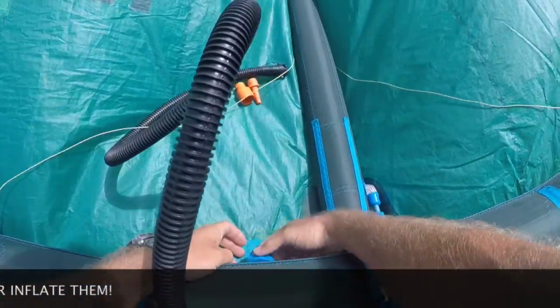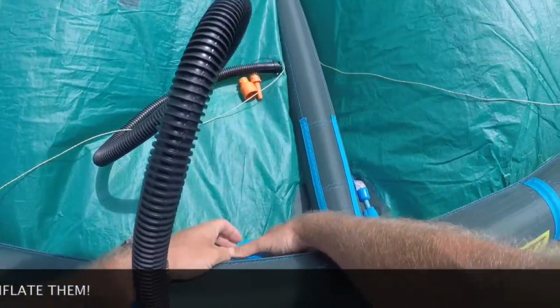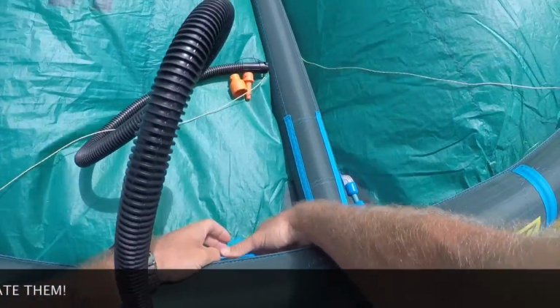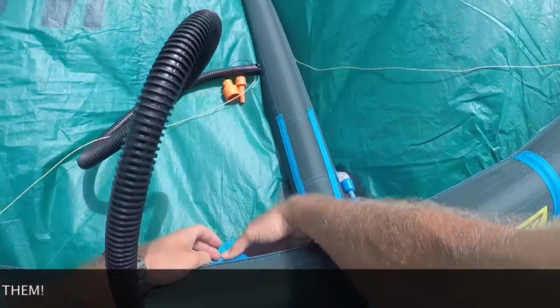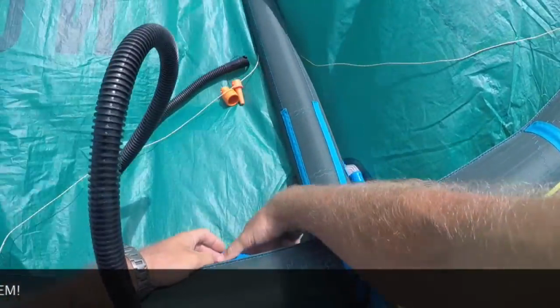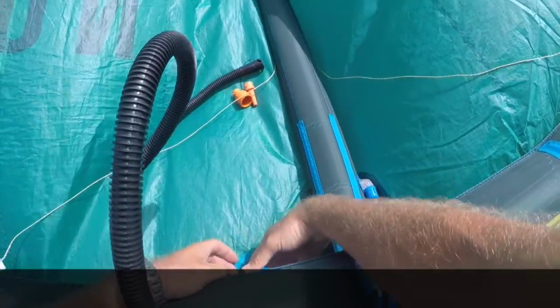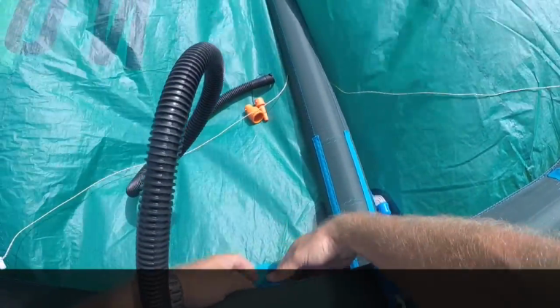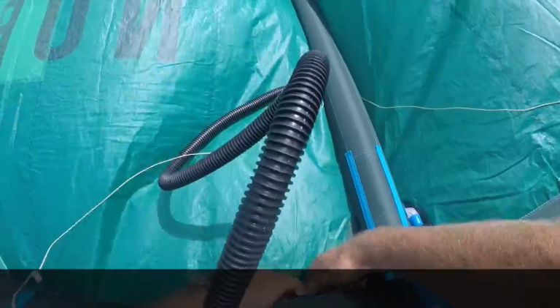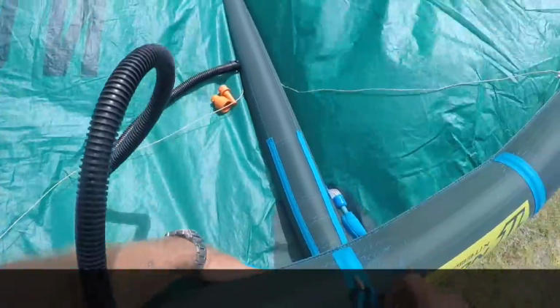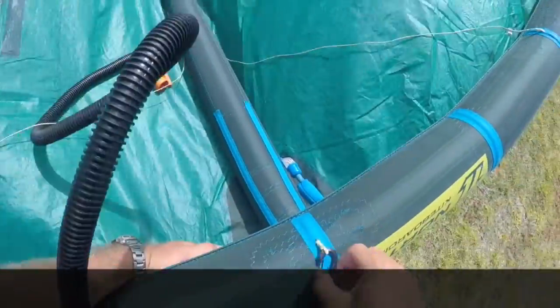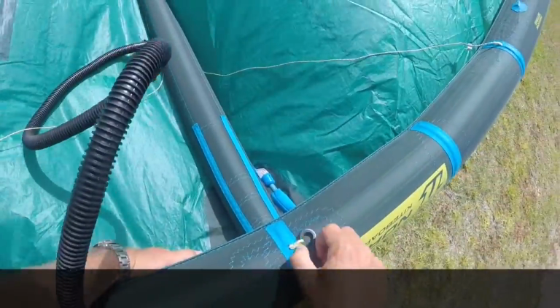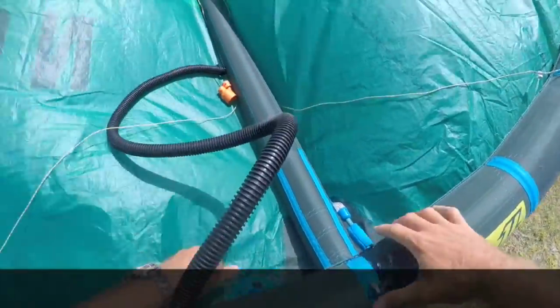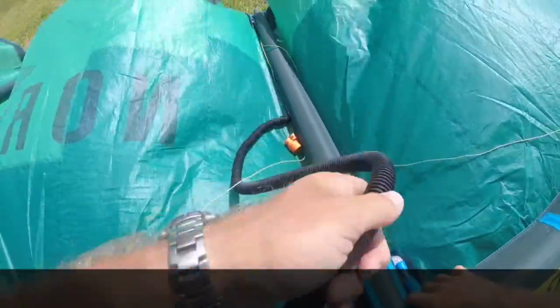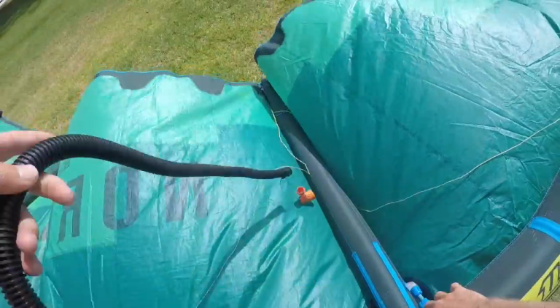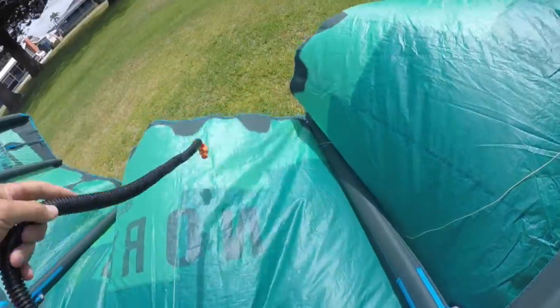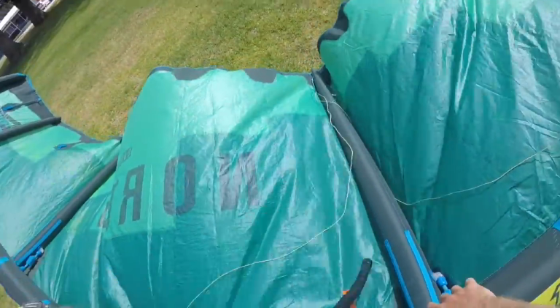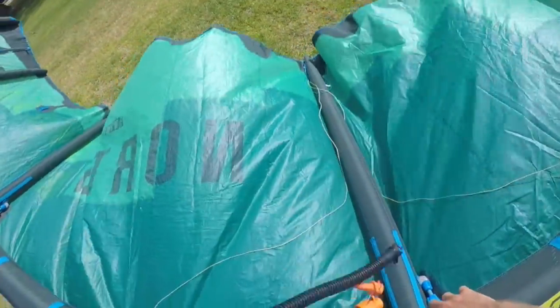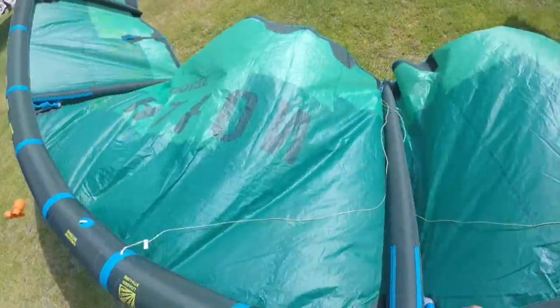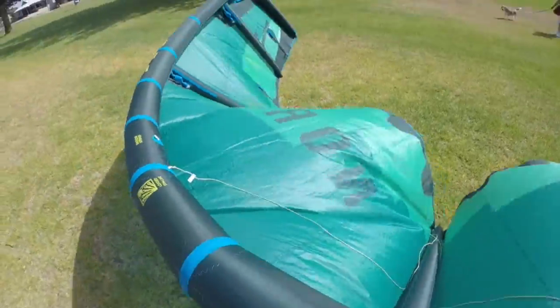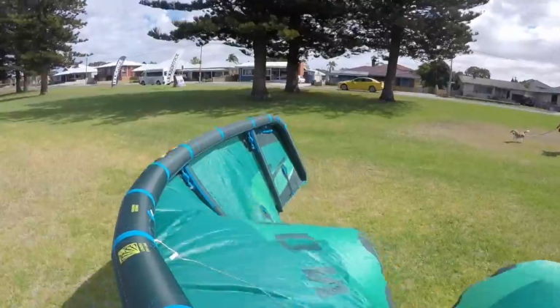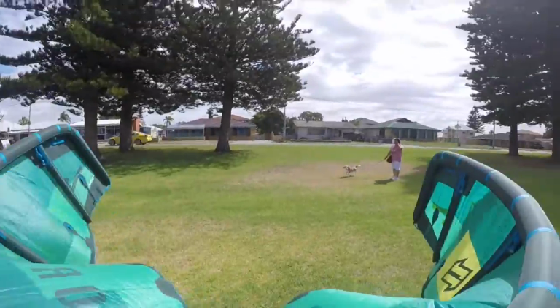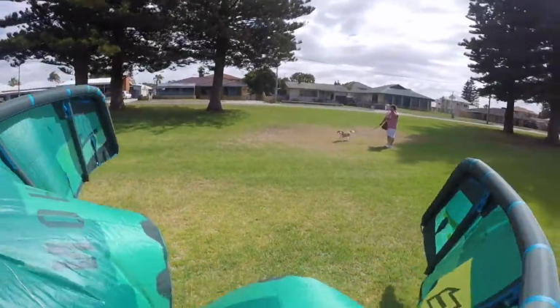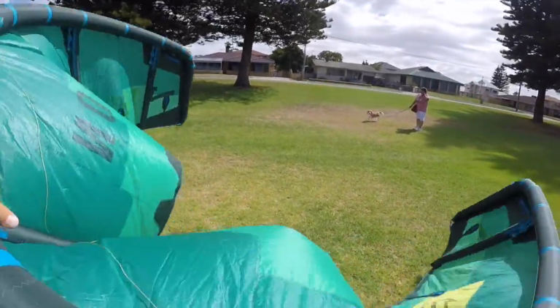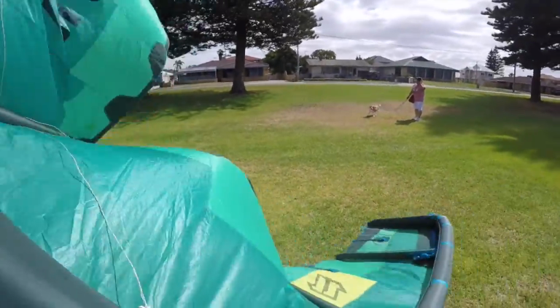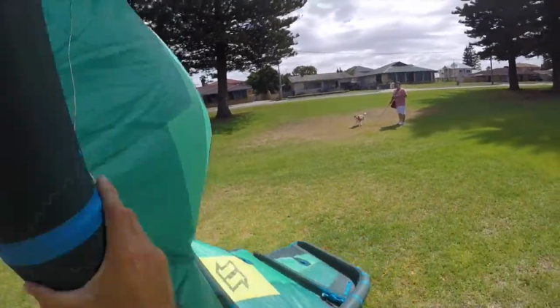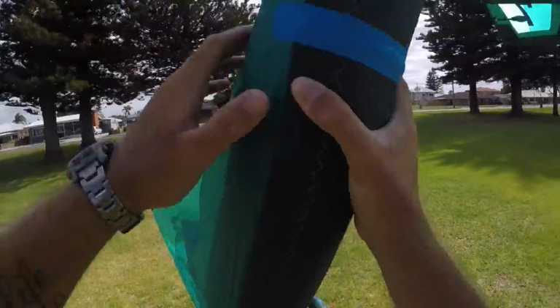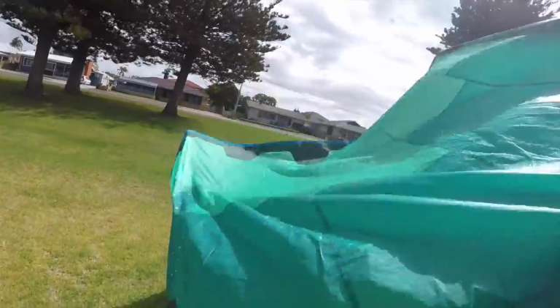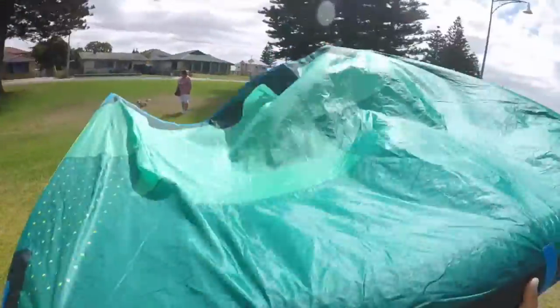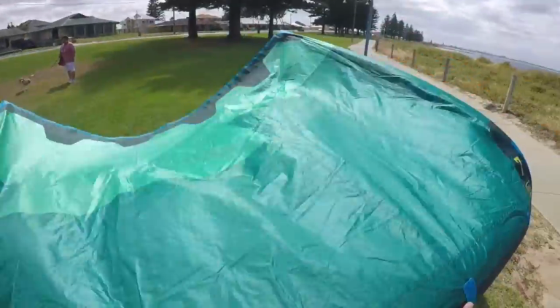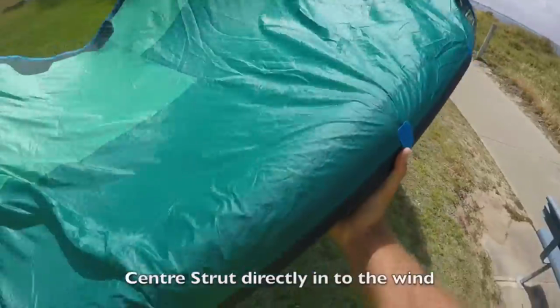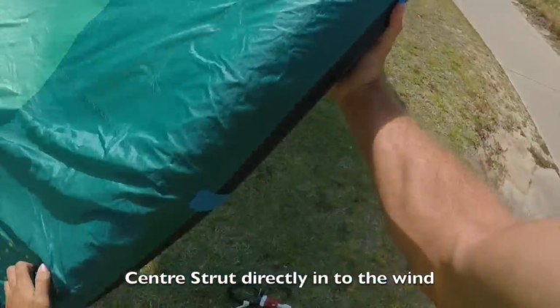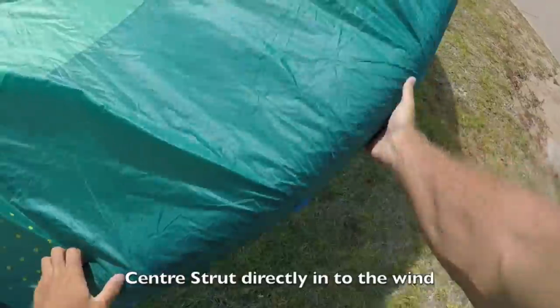Okay, take our pump out, secure the valve, take the pump leash off. We're then going to flip the kite over, center strut directly into the wind.